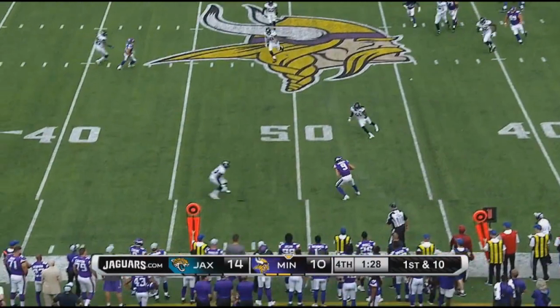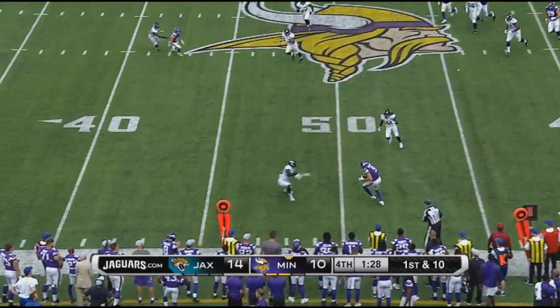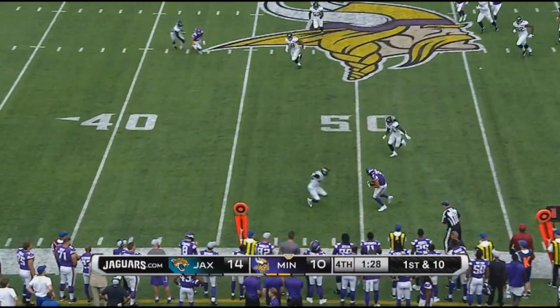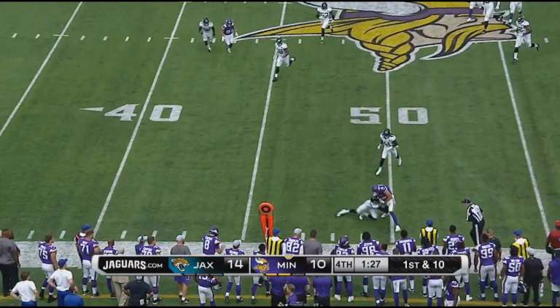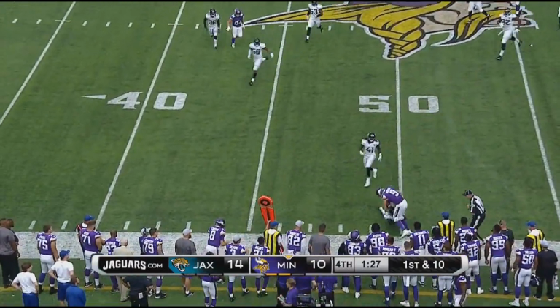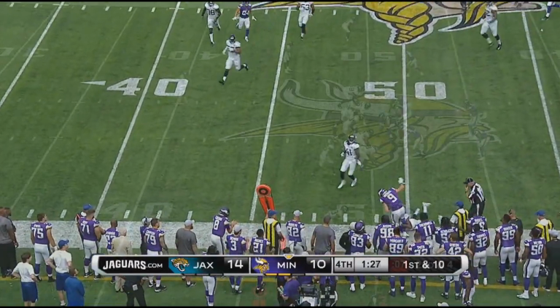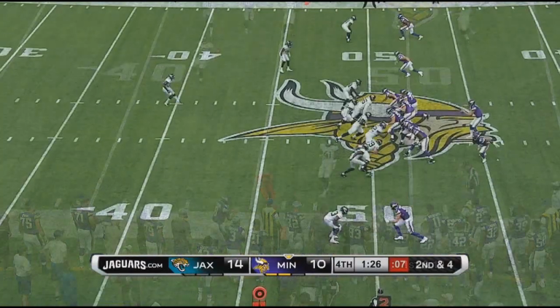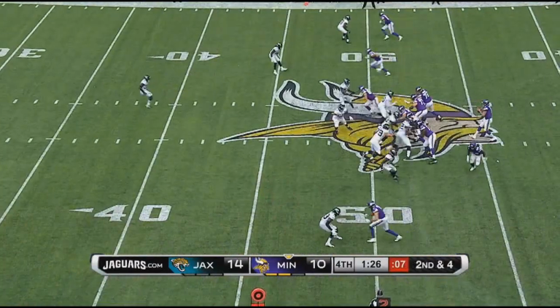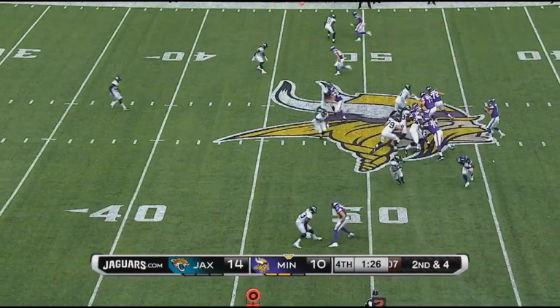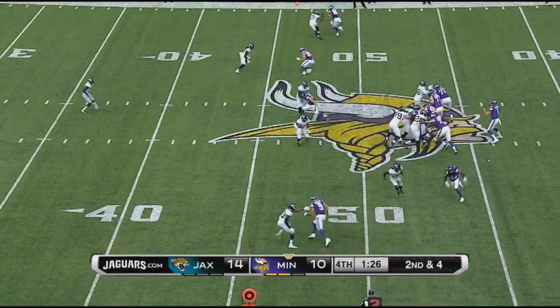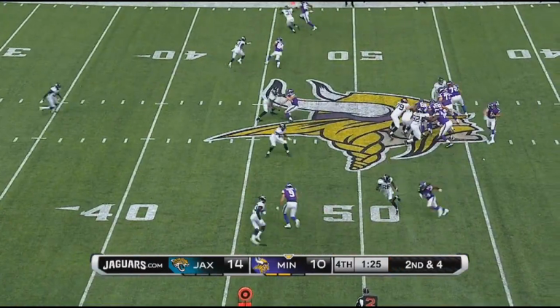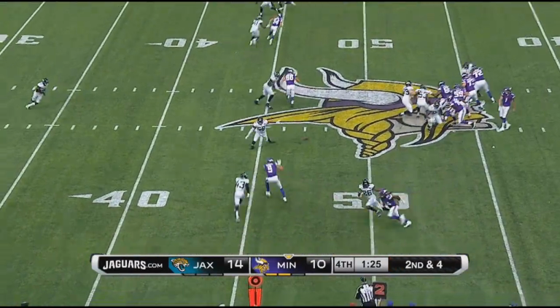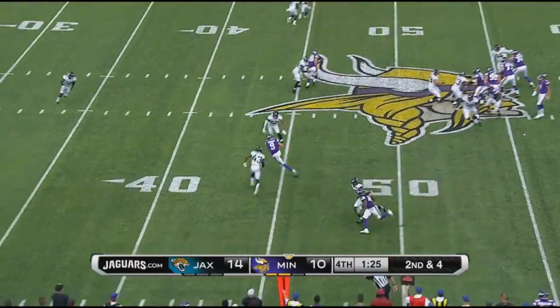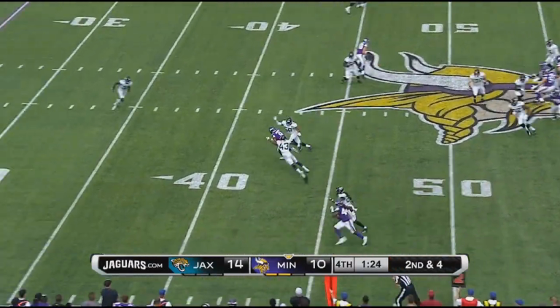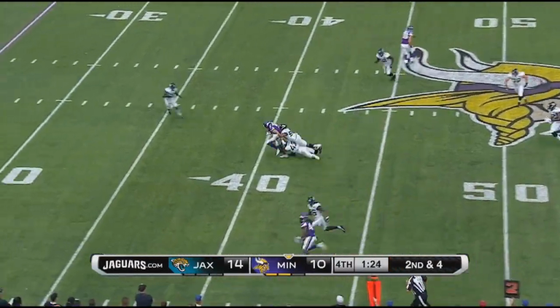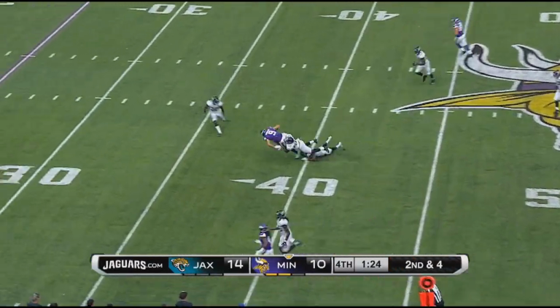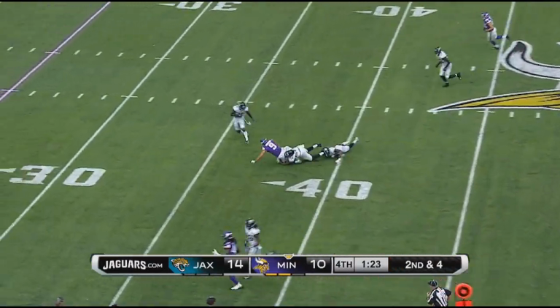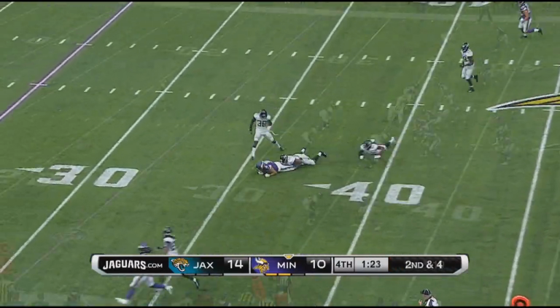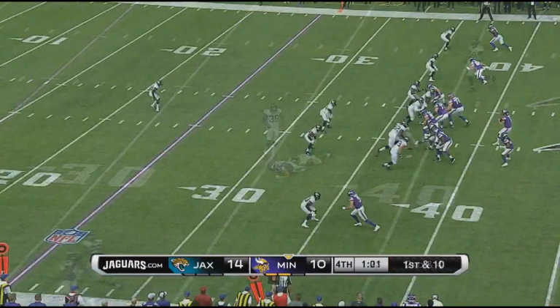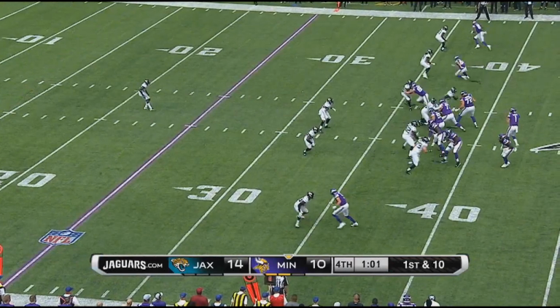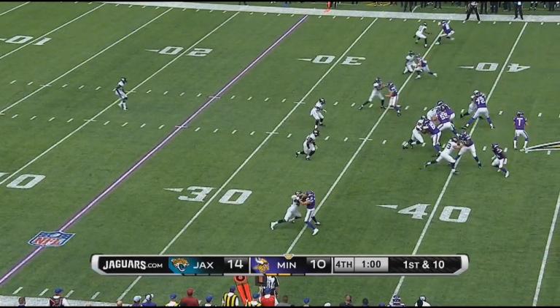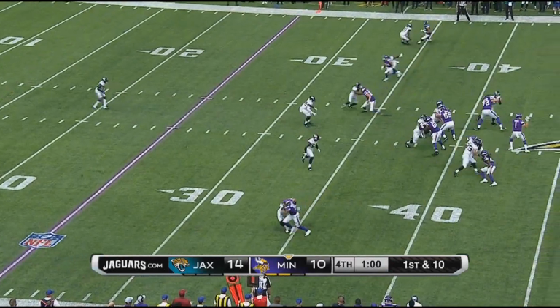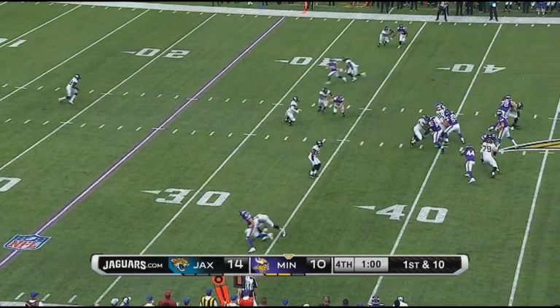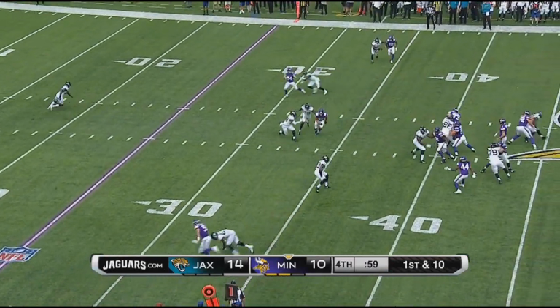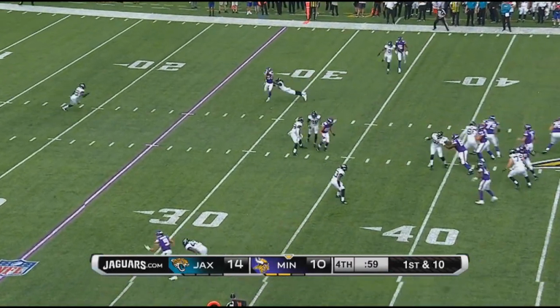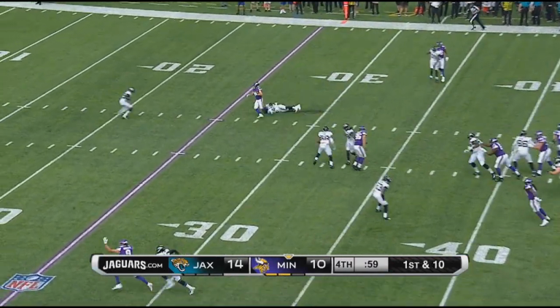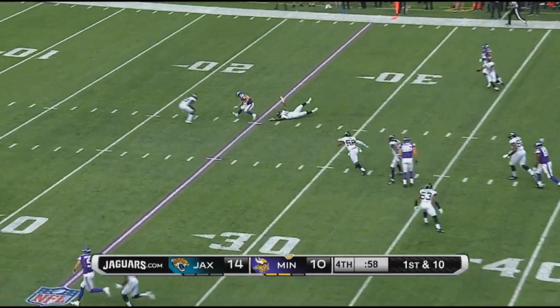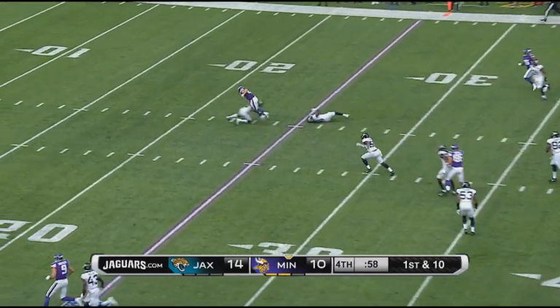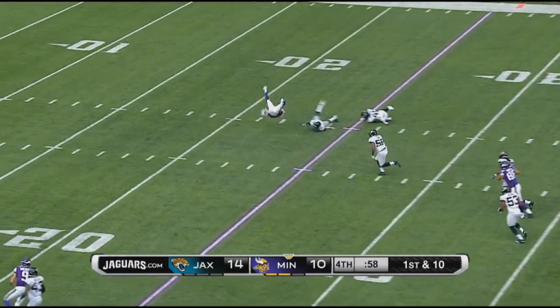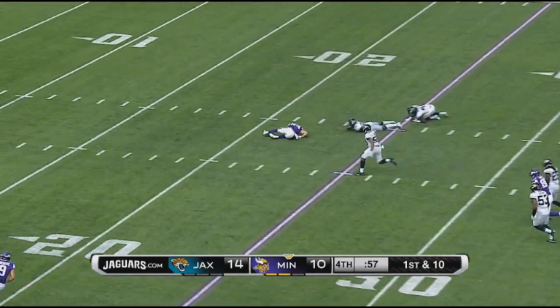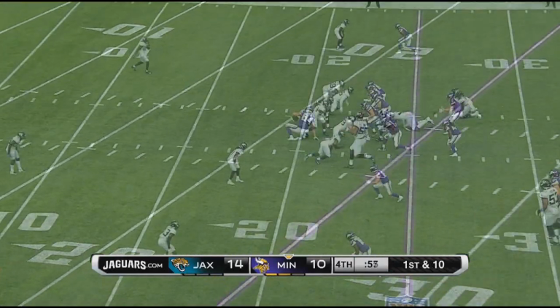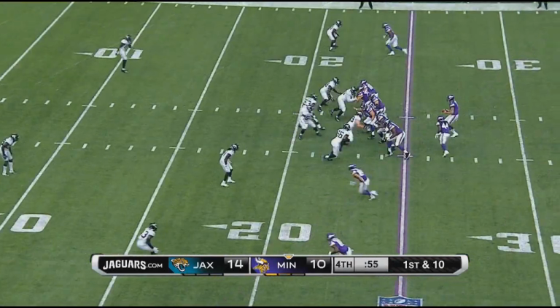Slouder turns and has a man. Slouder turns and throws and he has the 36 yard line. They of course need the end zone. He finds the receiver, speedy.